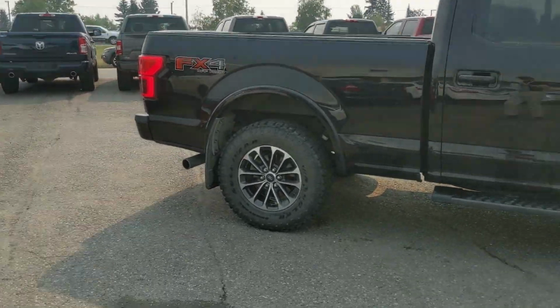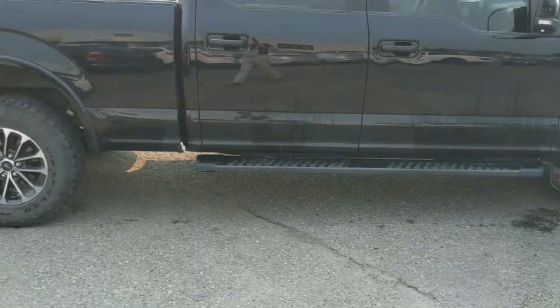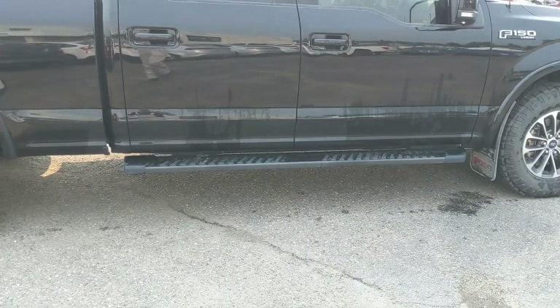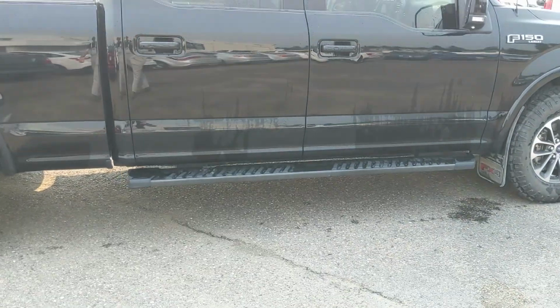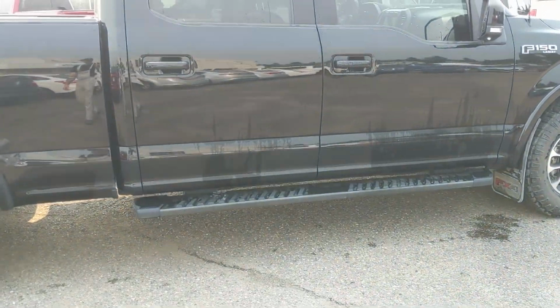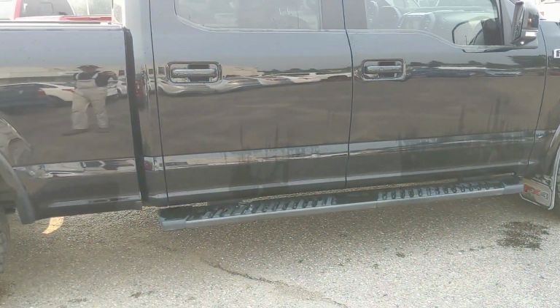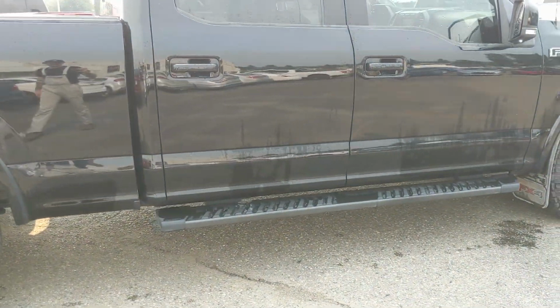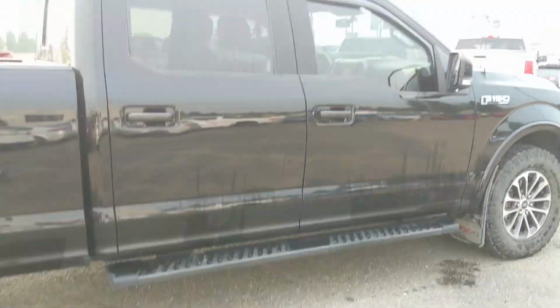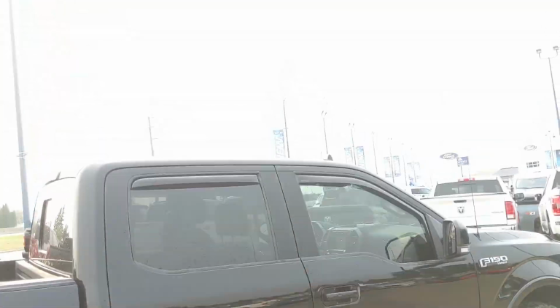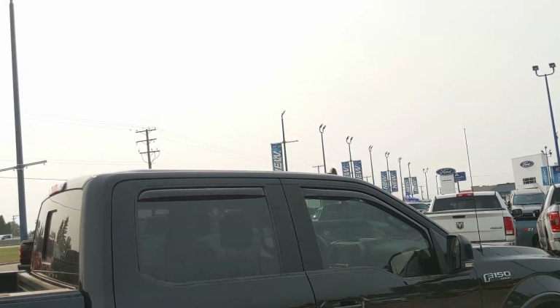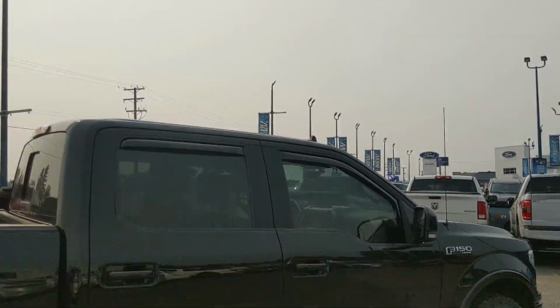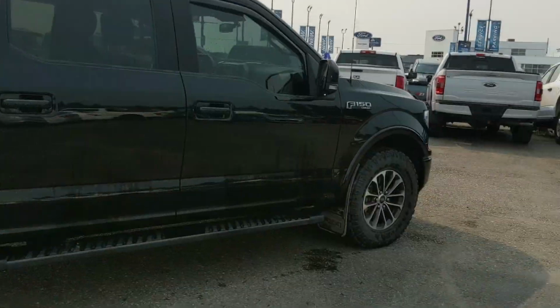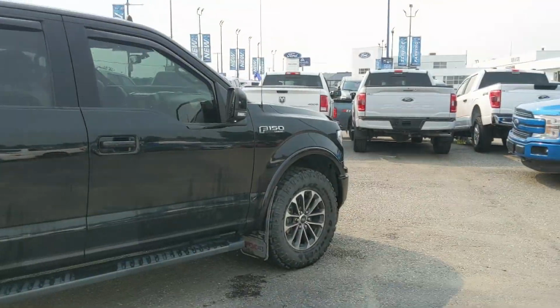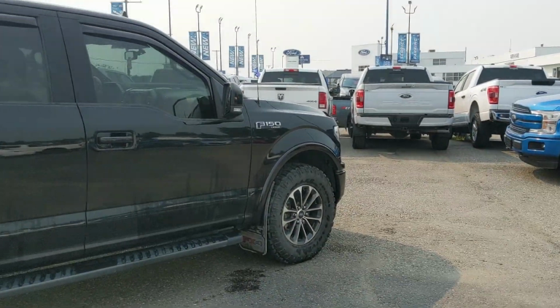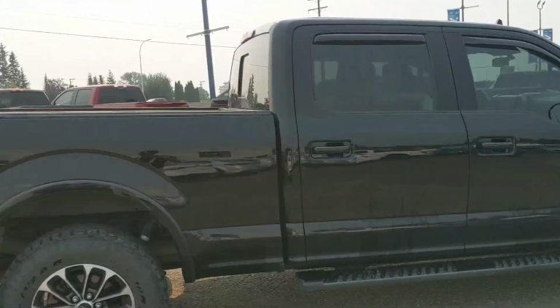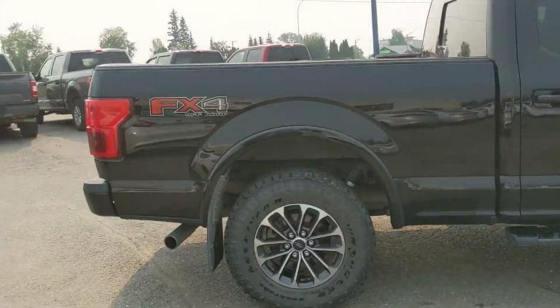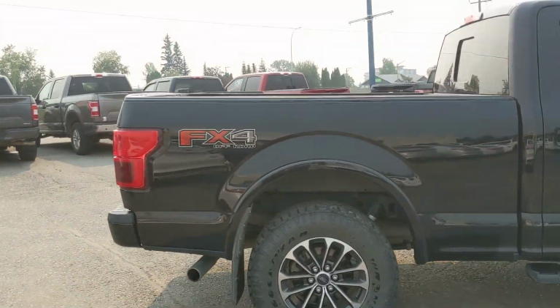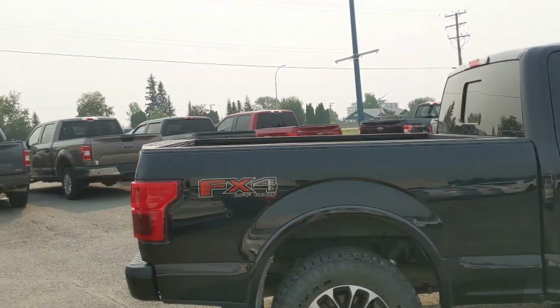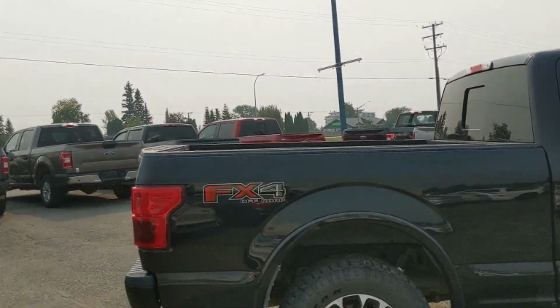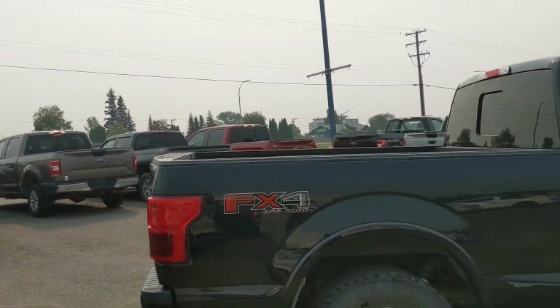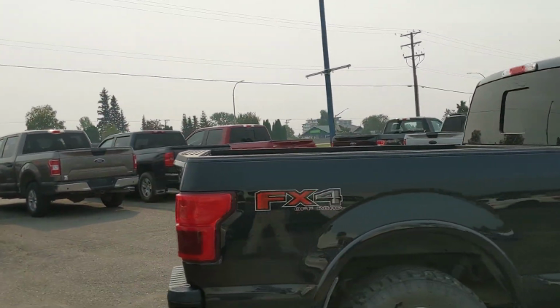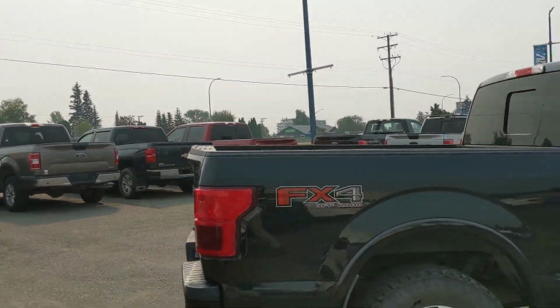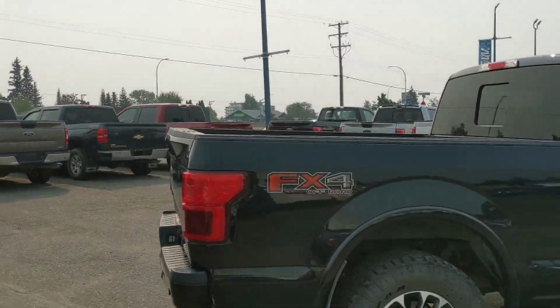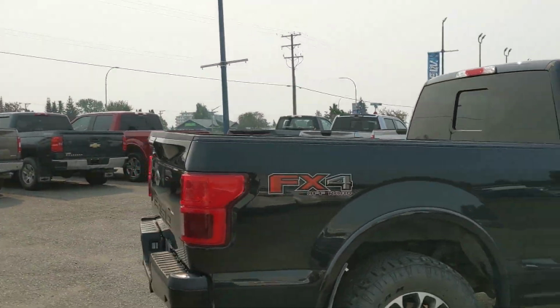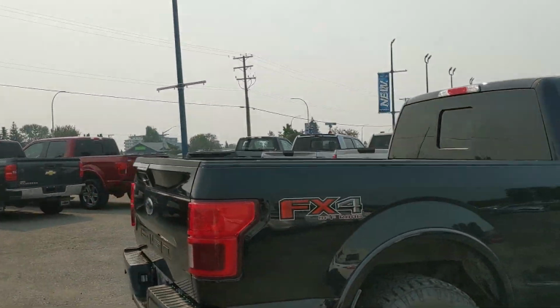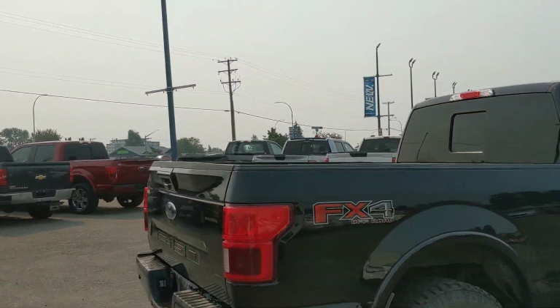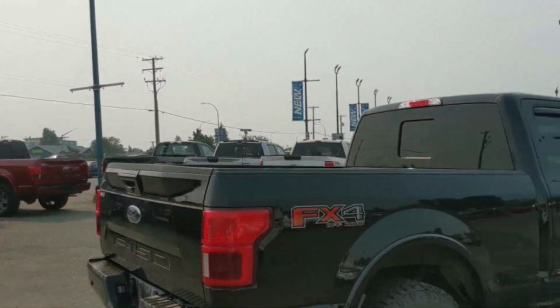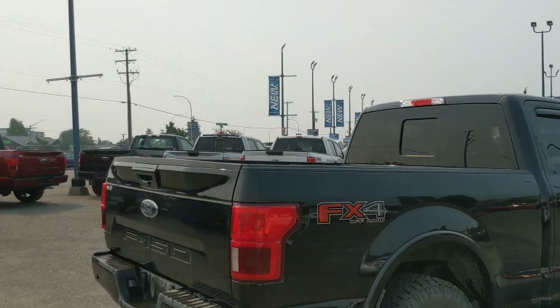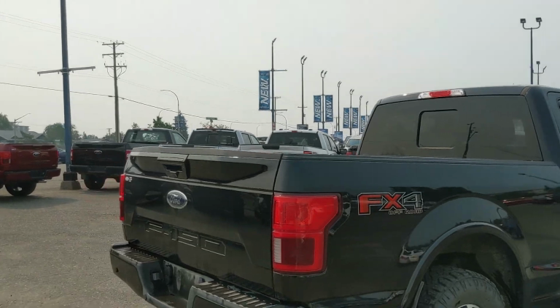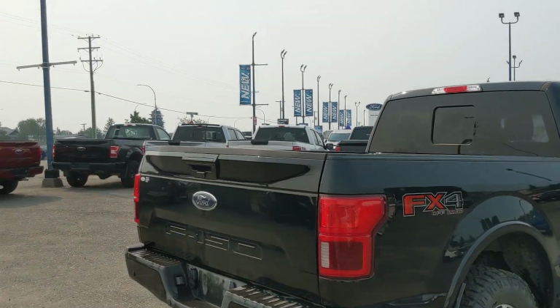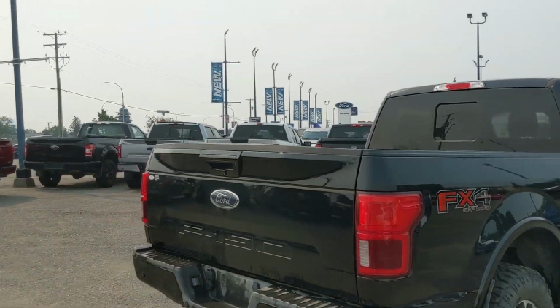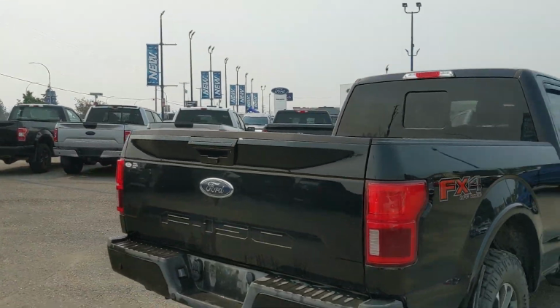It comes with steps down below, as well as vent shades on the windows, mudflaps on the front and rear, and the FX4 off-road package, giving you off-road suspension and skid plates.